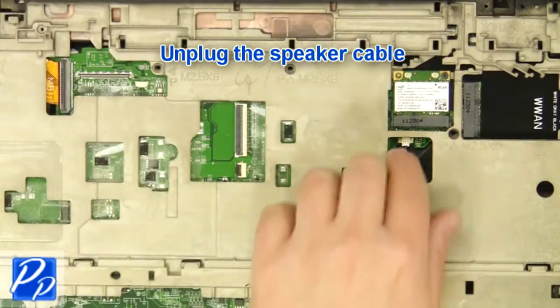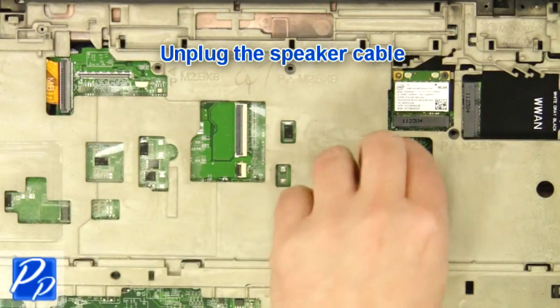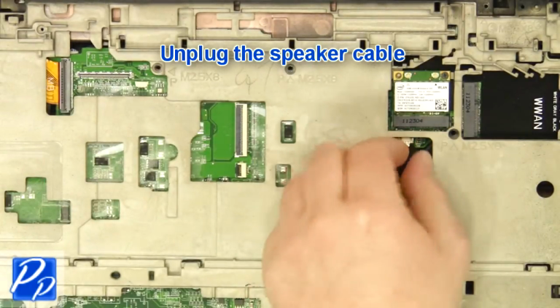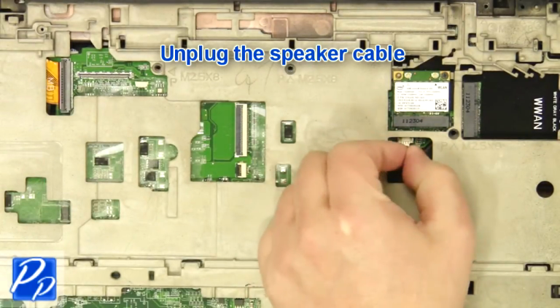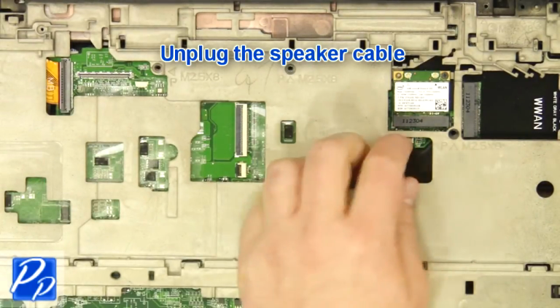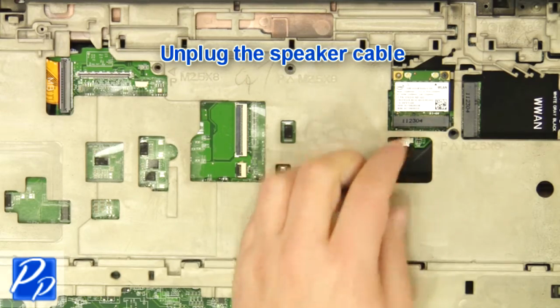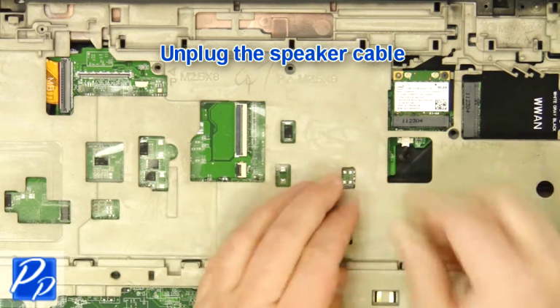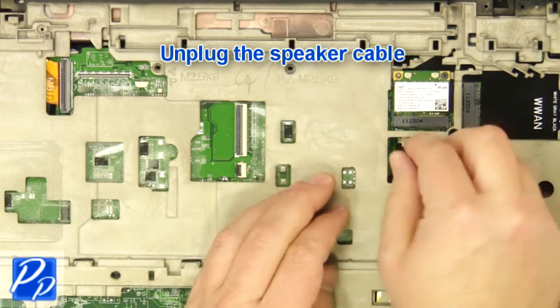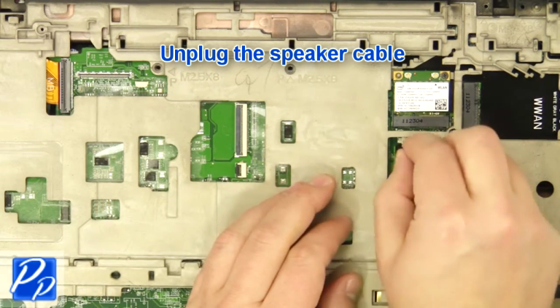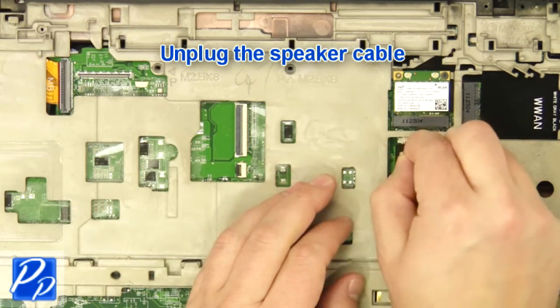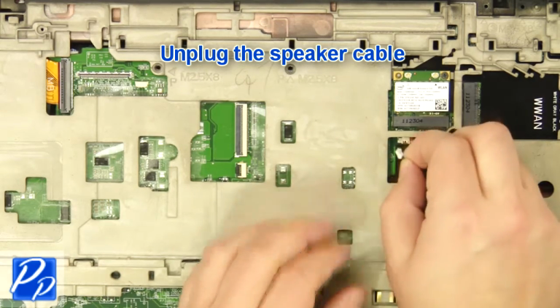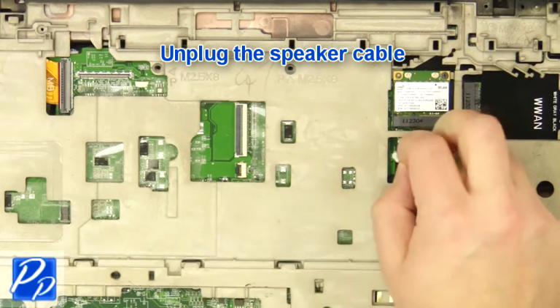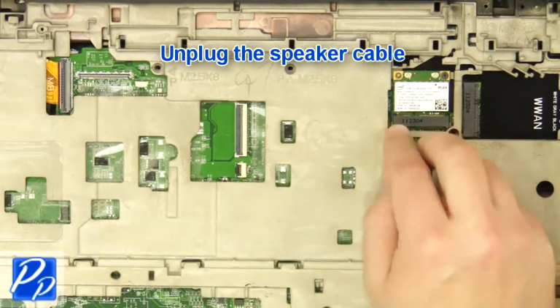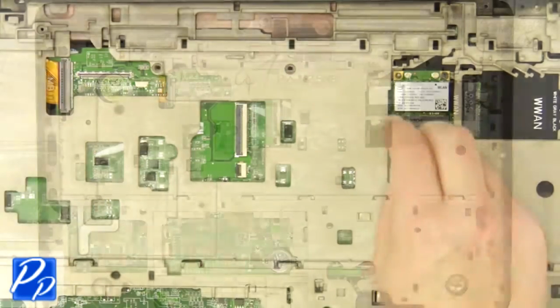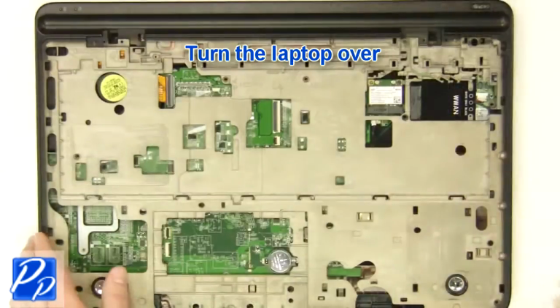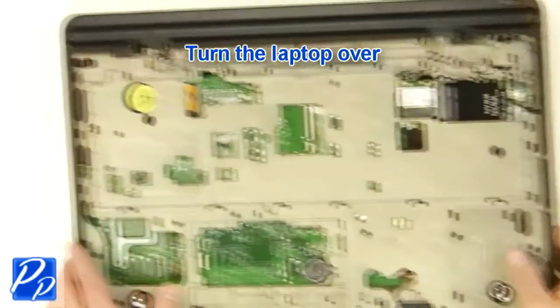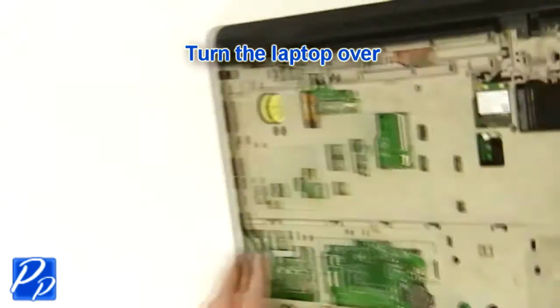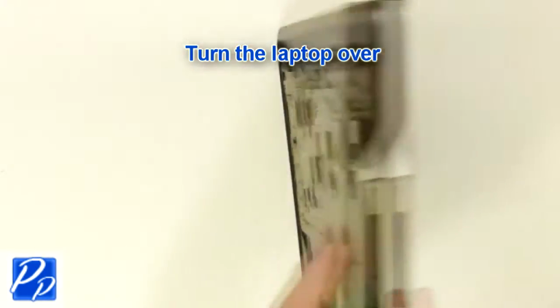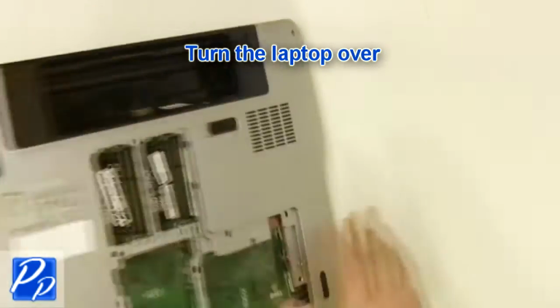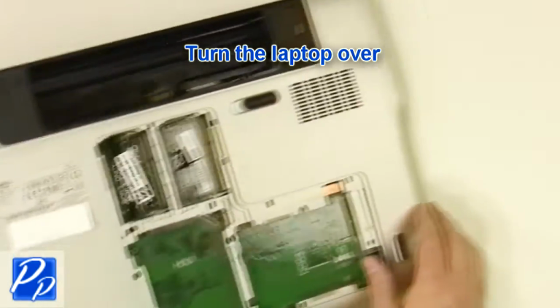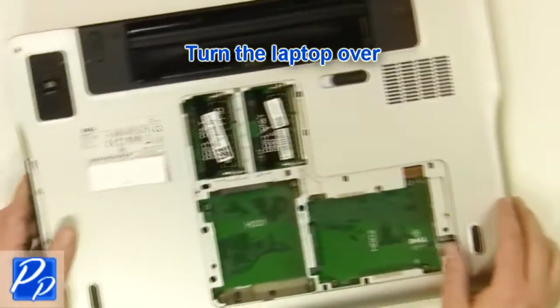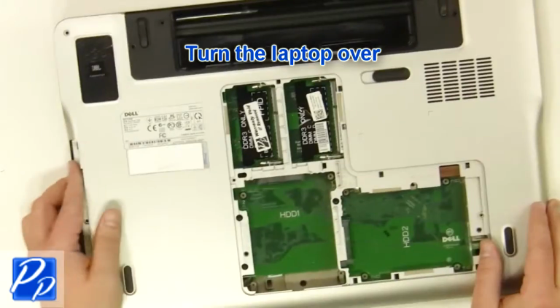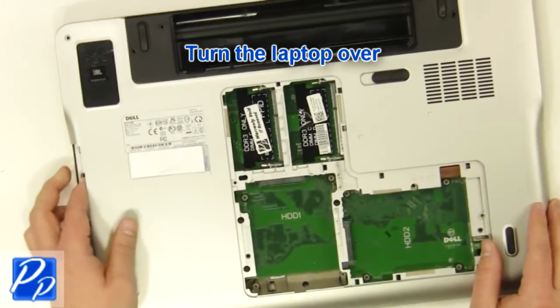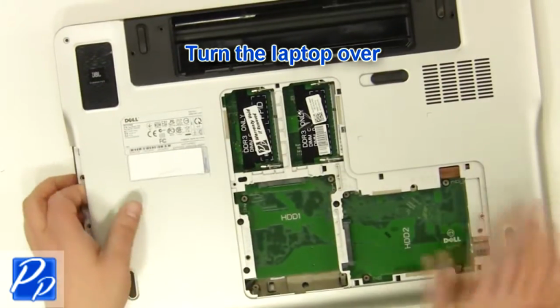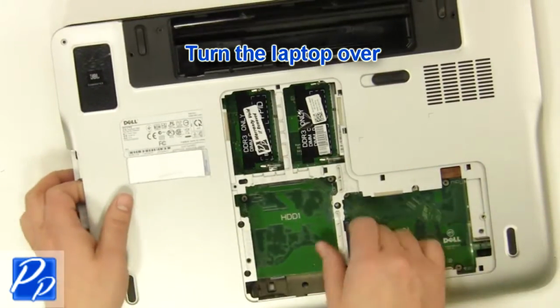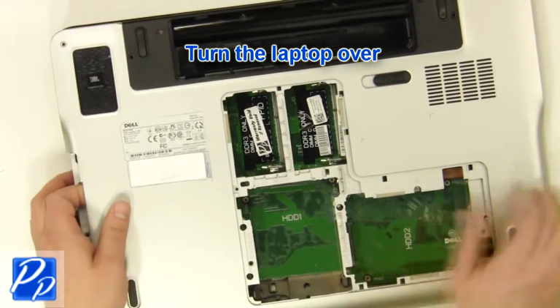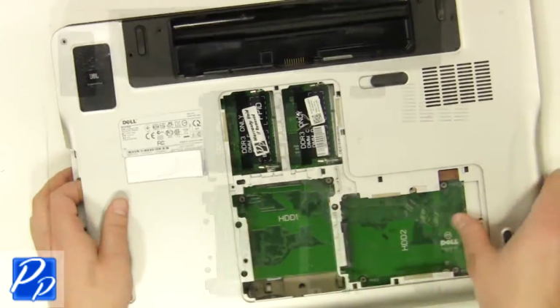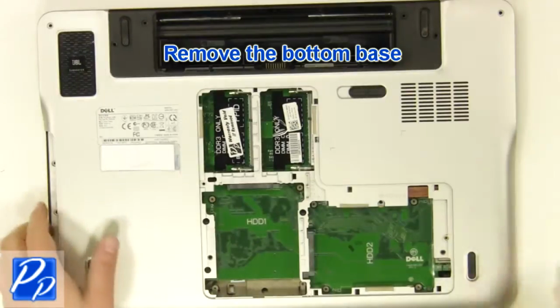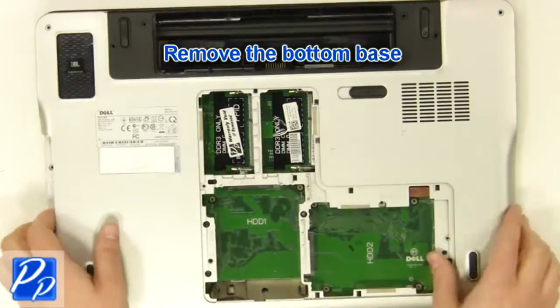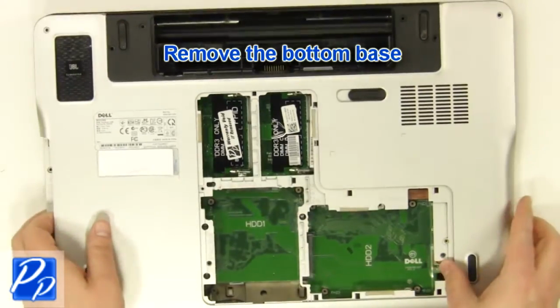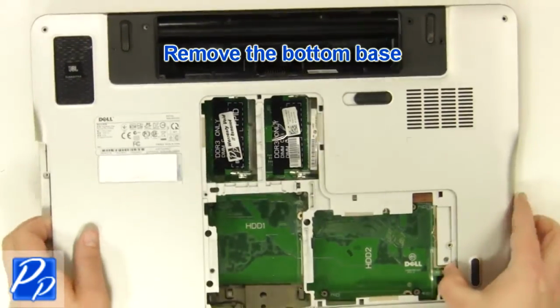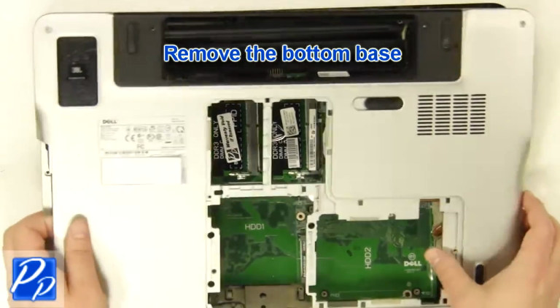Unplug the speaker cable. Turn the laptop over. Remove the bottom base.